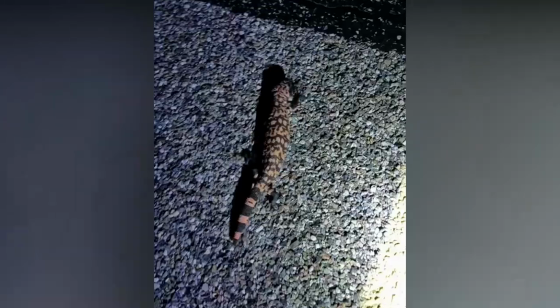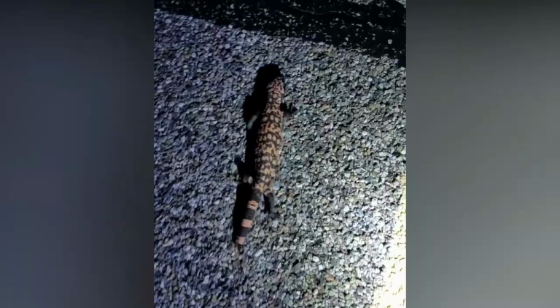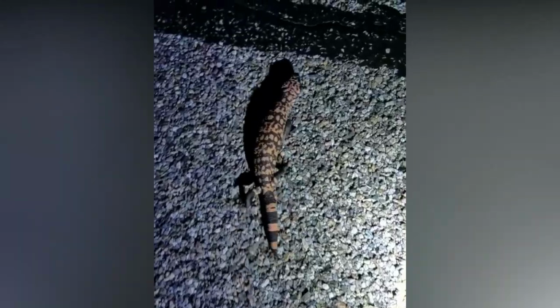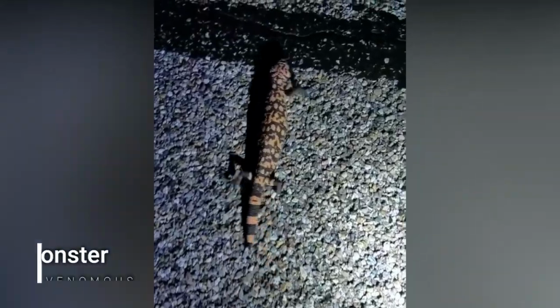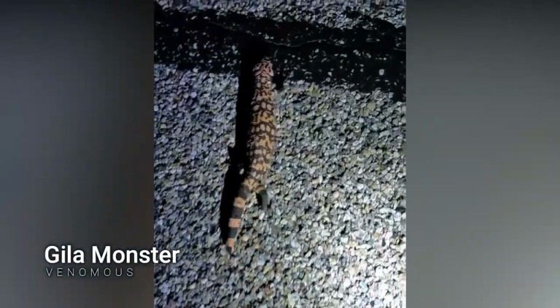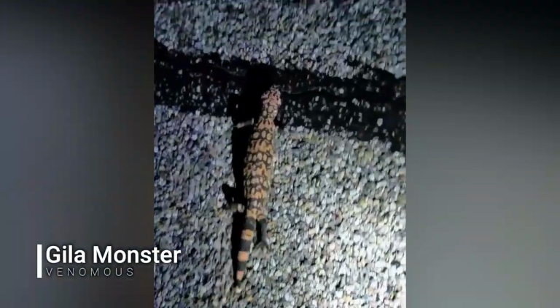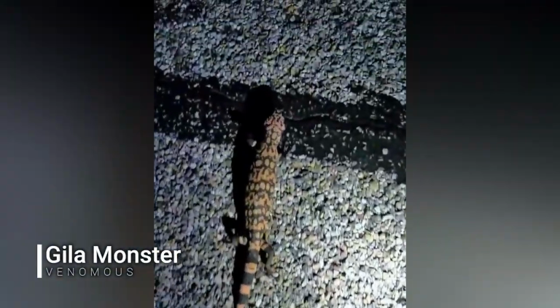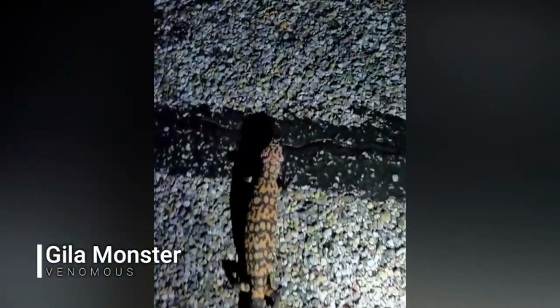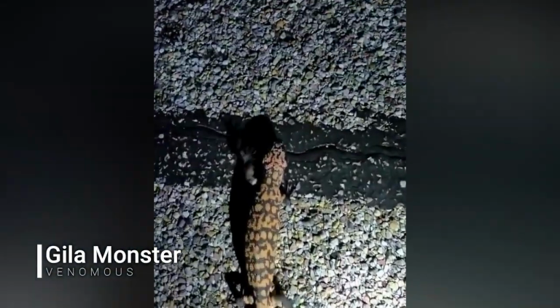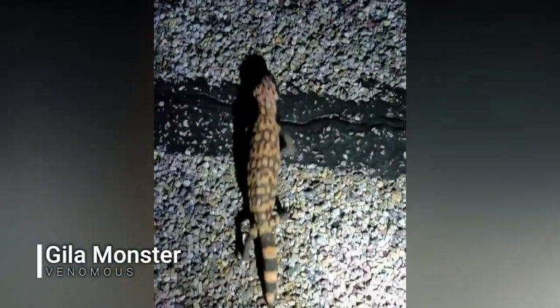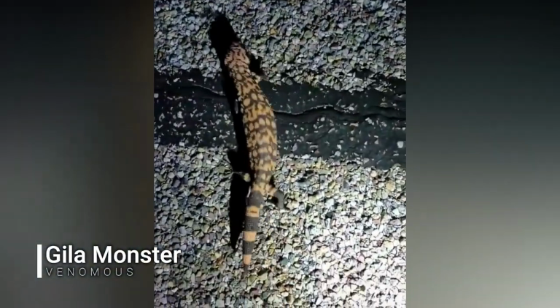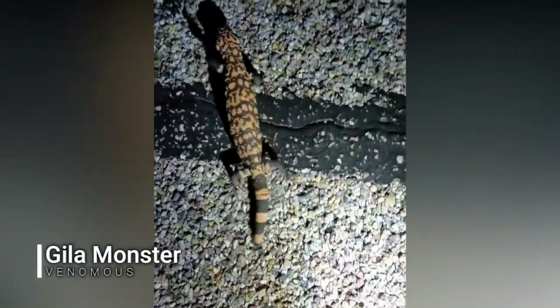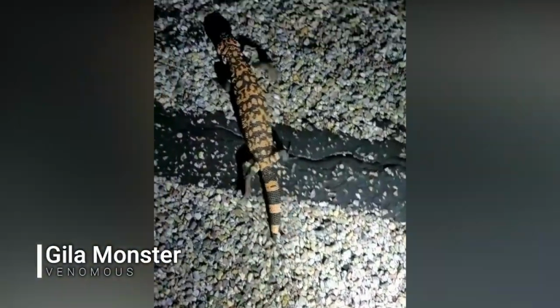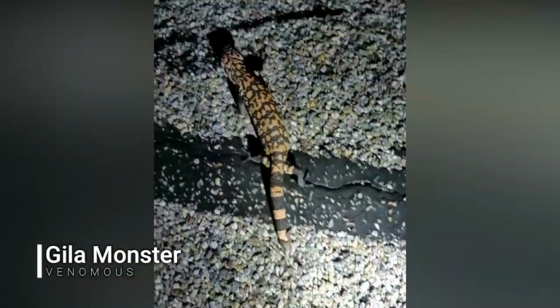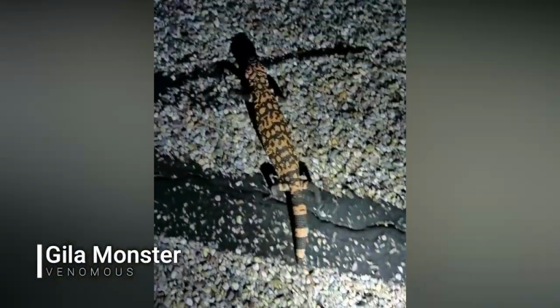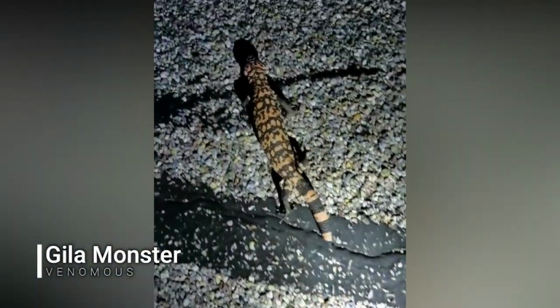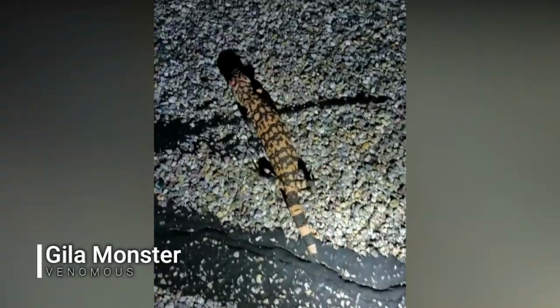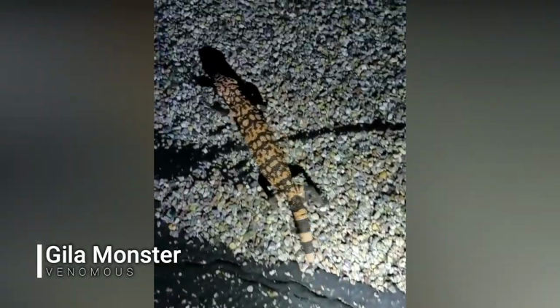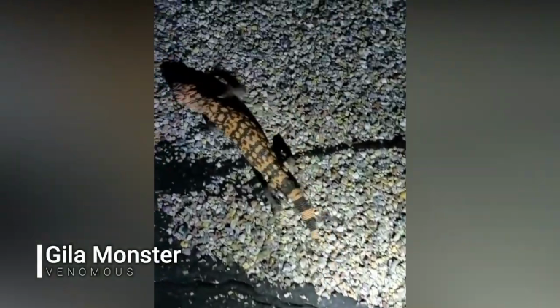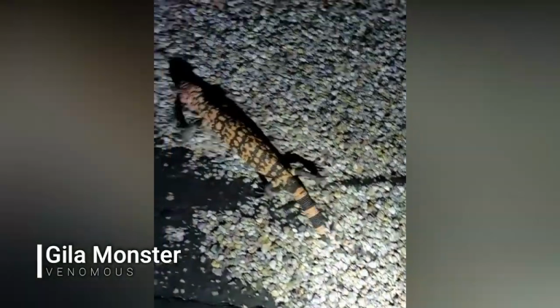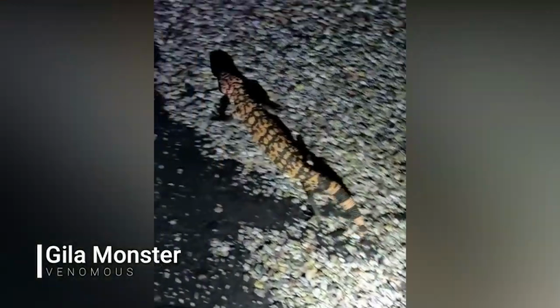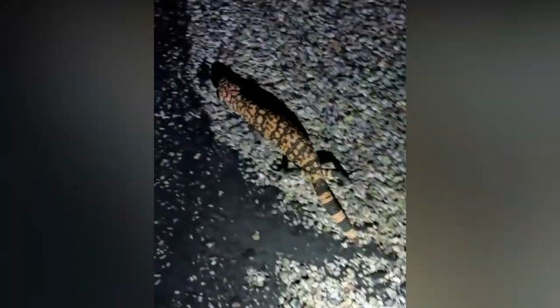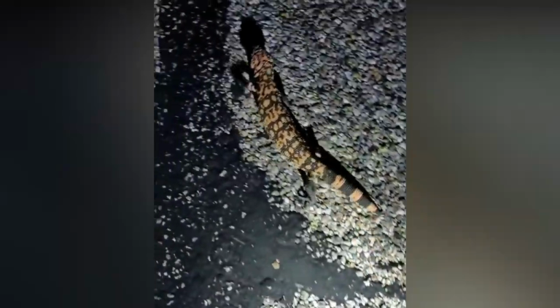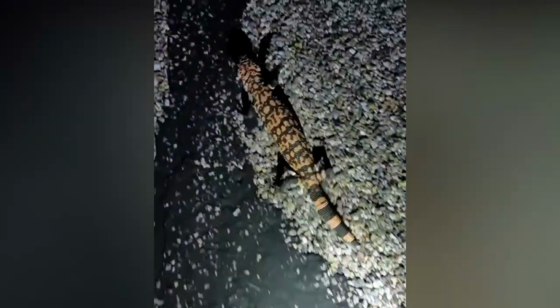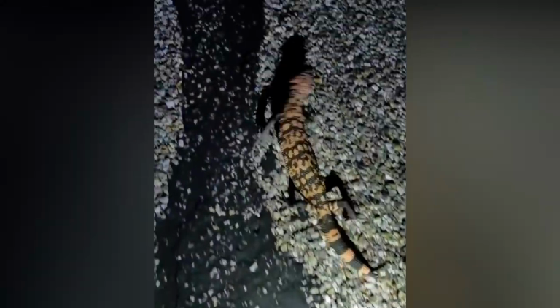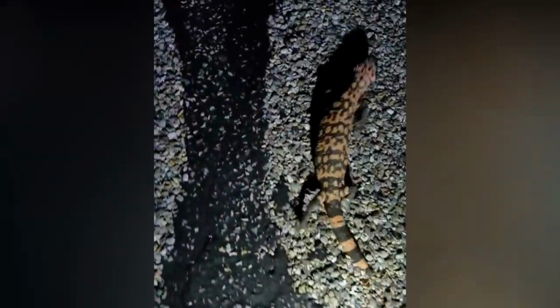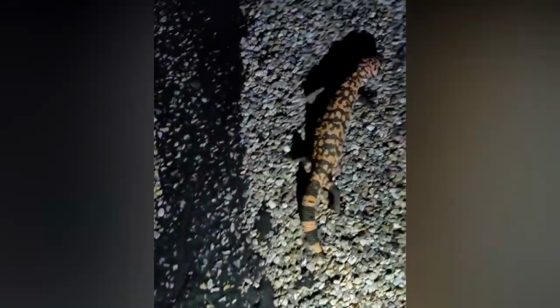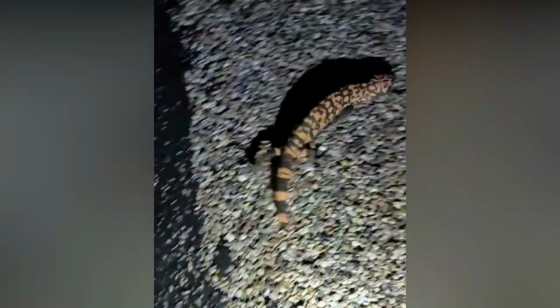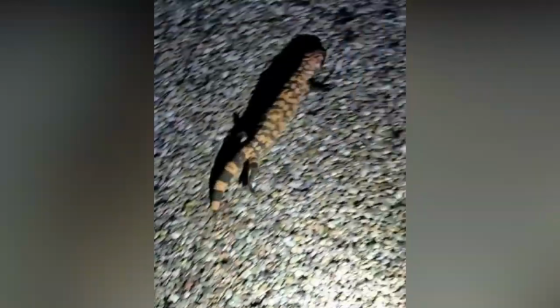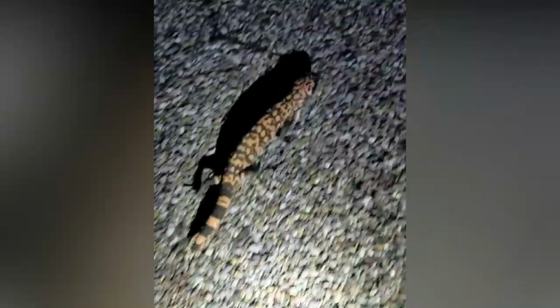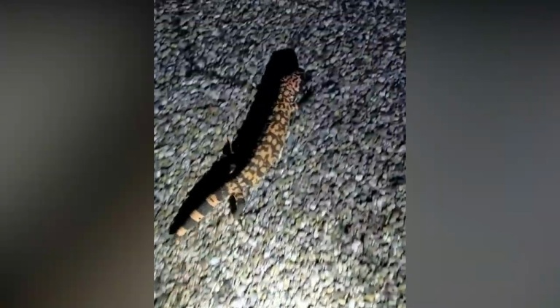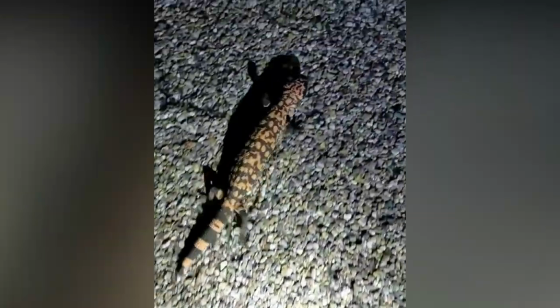Oh my goodness, that is the second Gila monster of the night, and this one is just a little guy. Wow! What a pretty little thing.